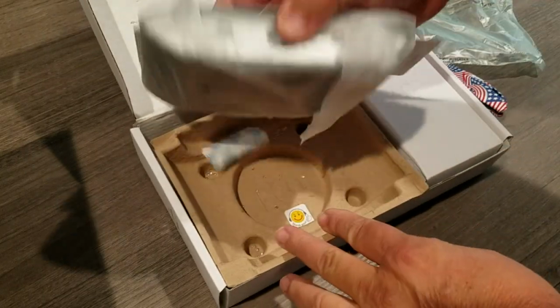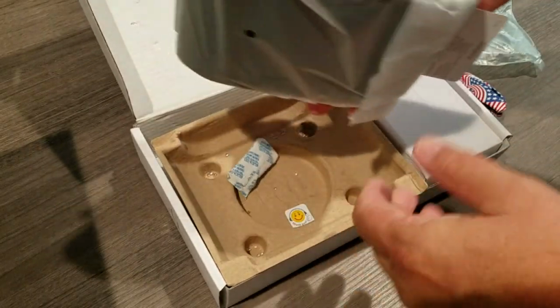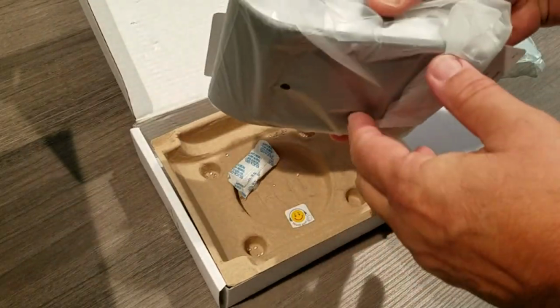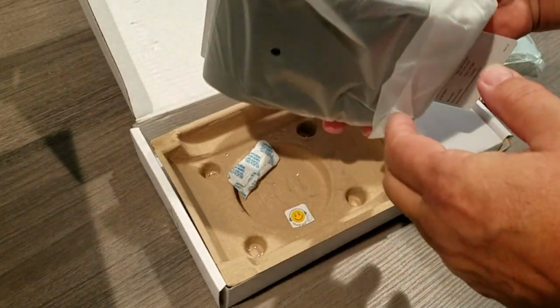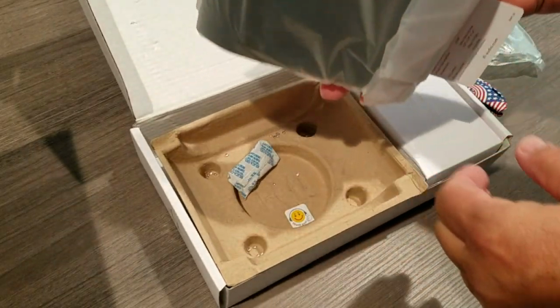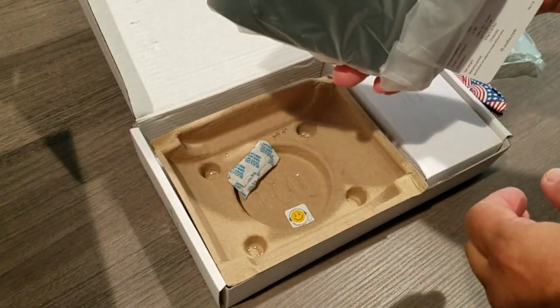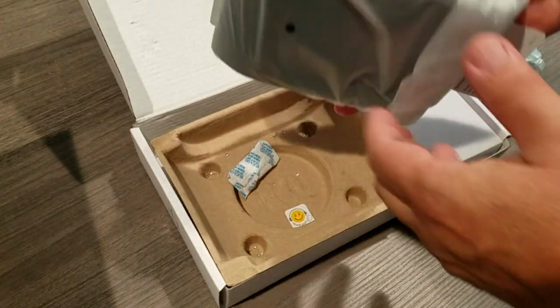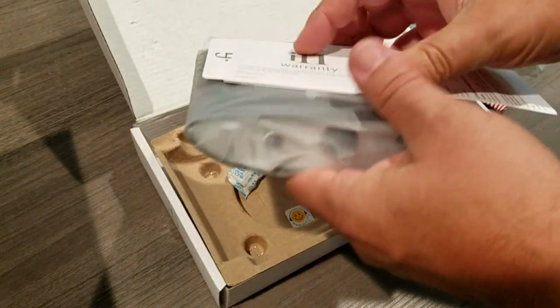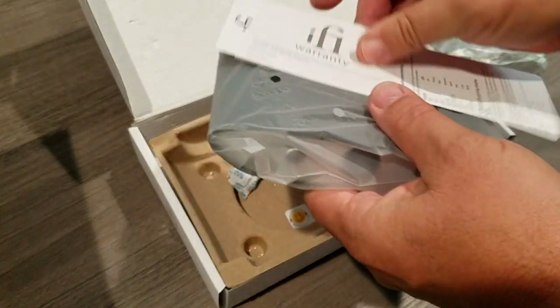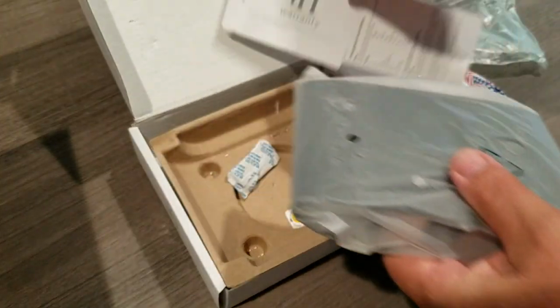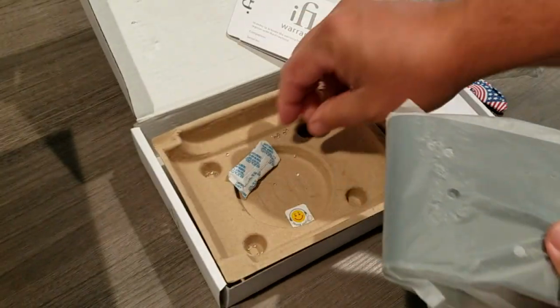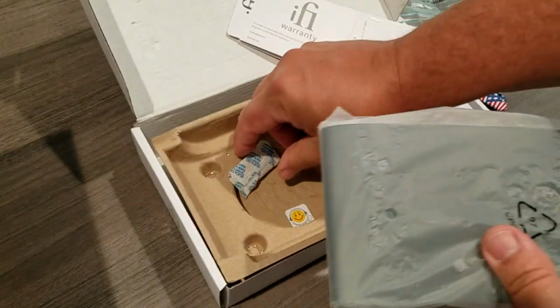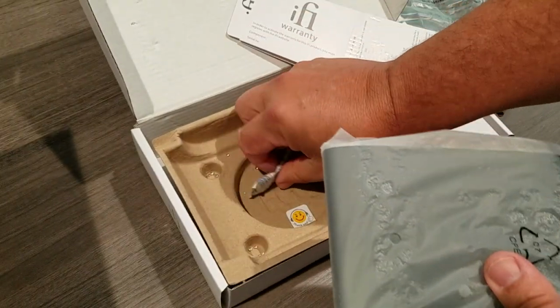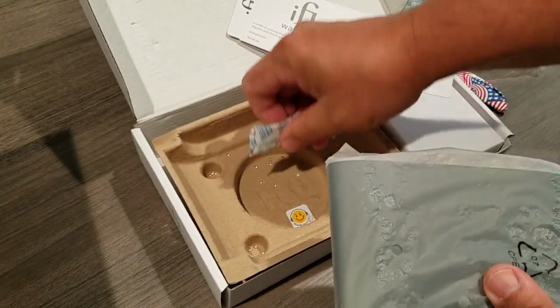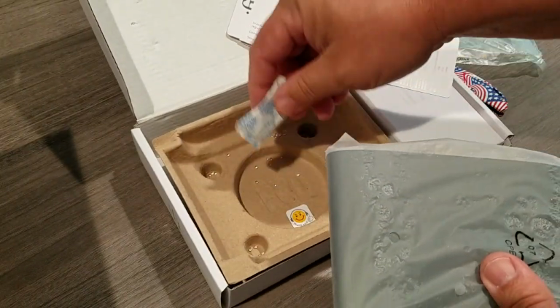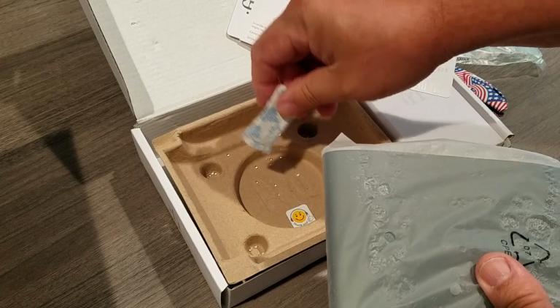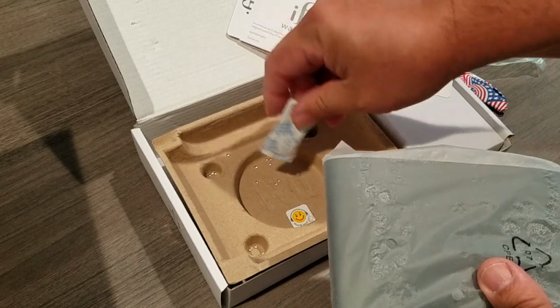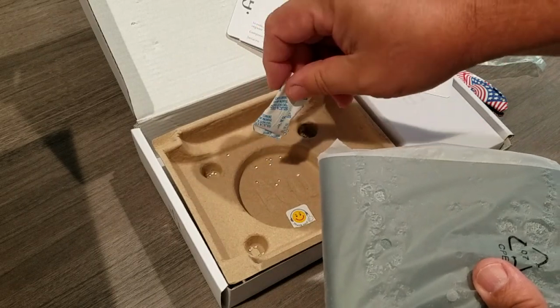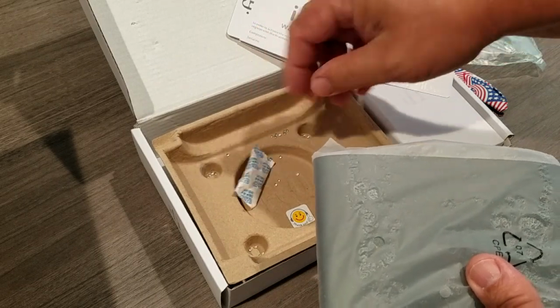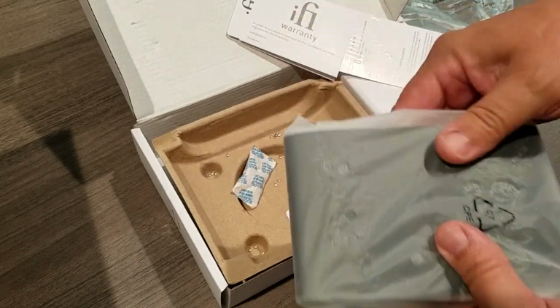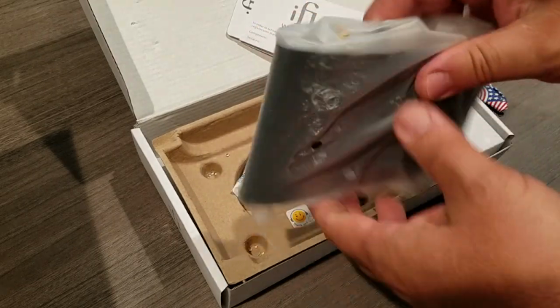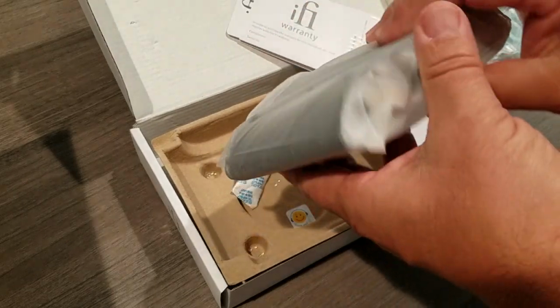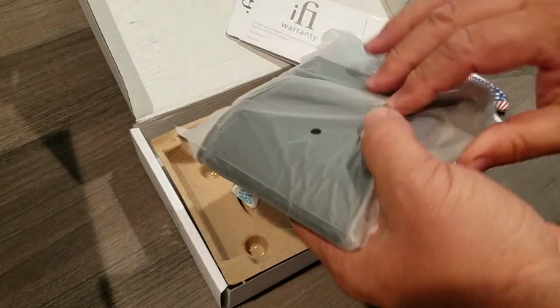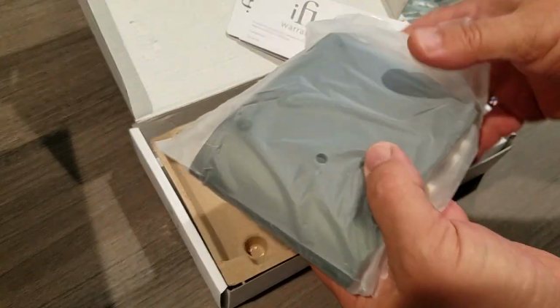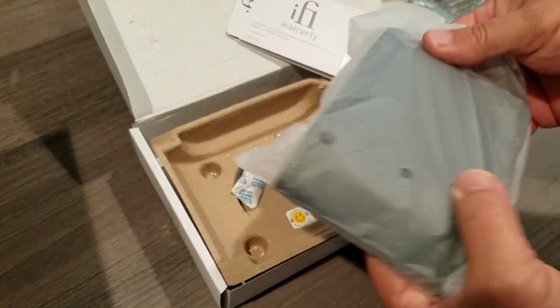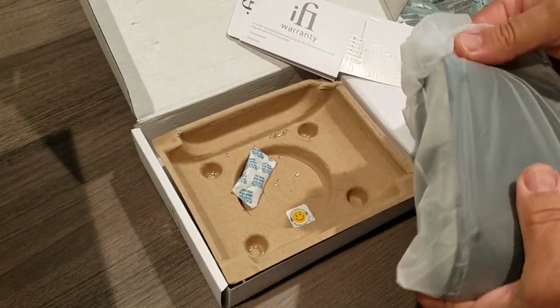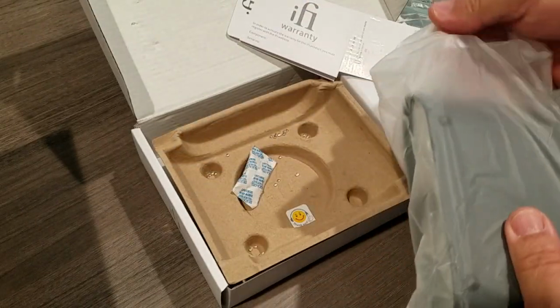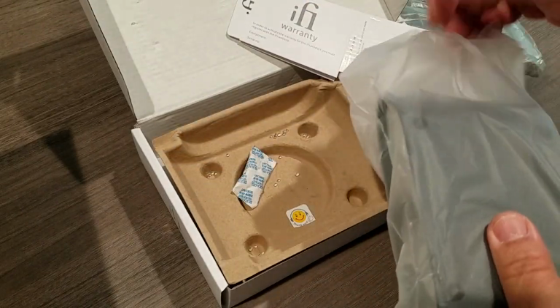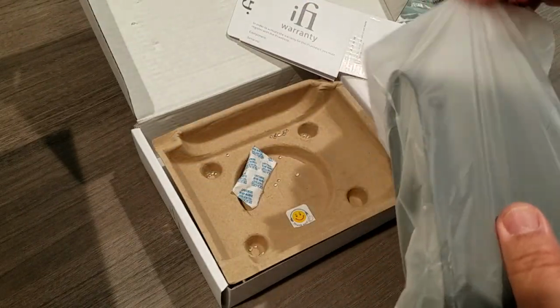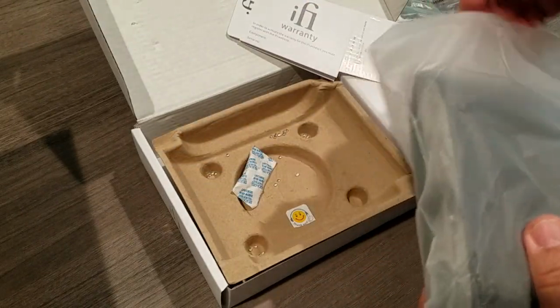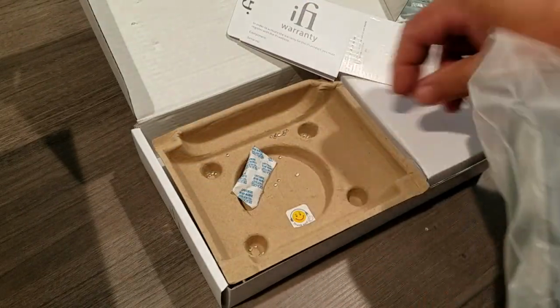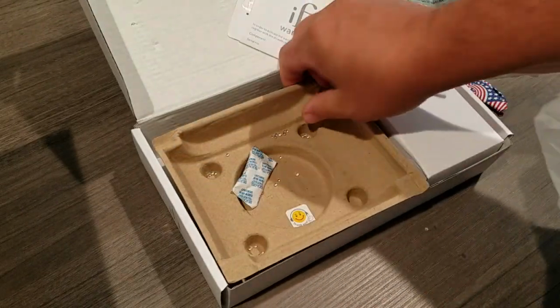Oh wow, look at this — the silica packet broke open. That was weird.